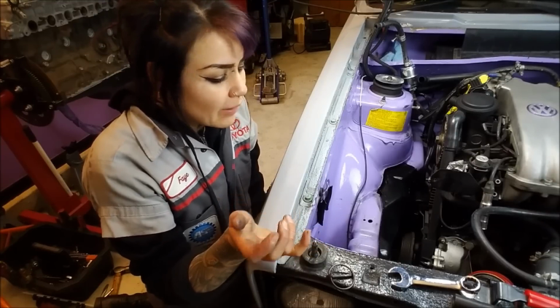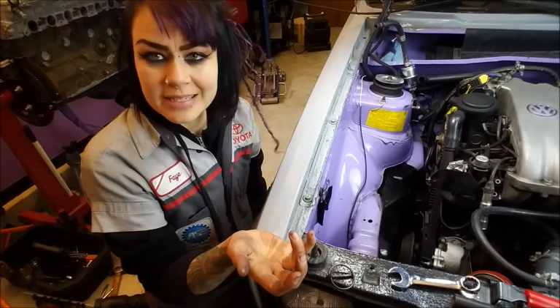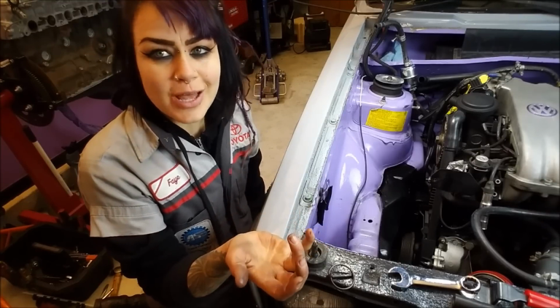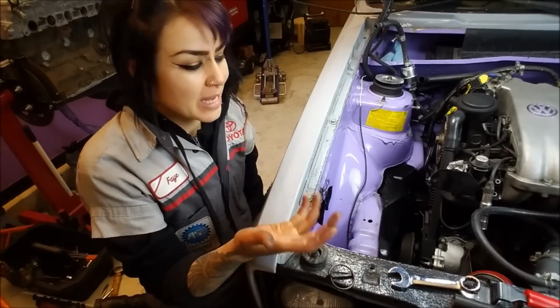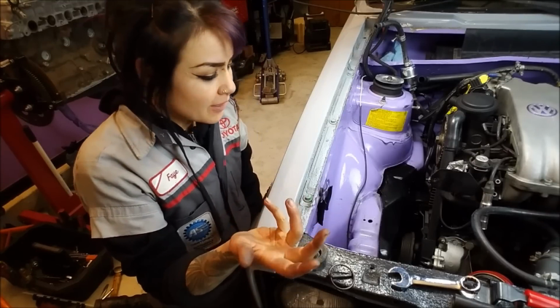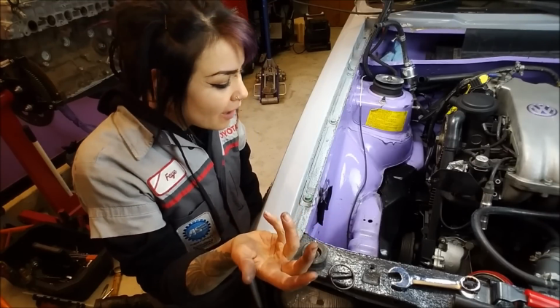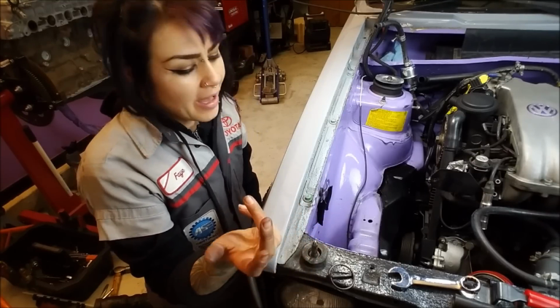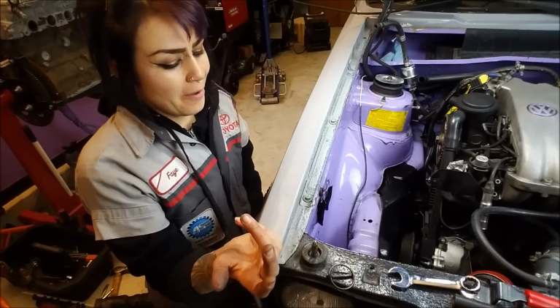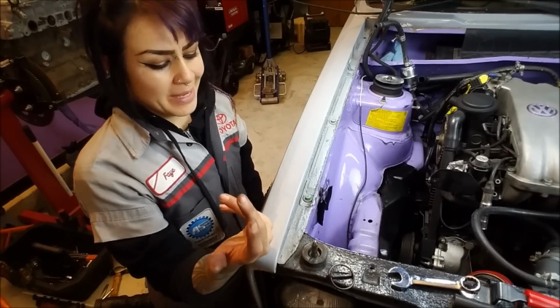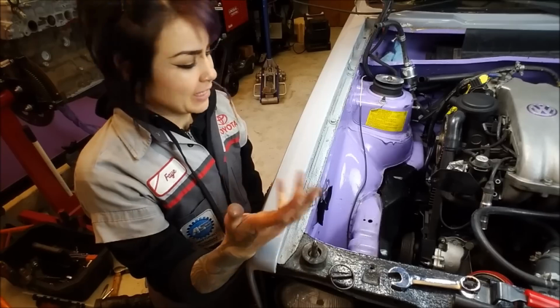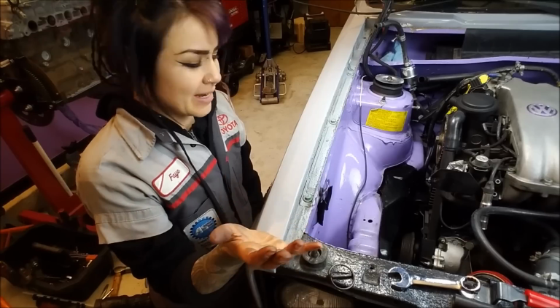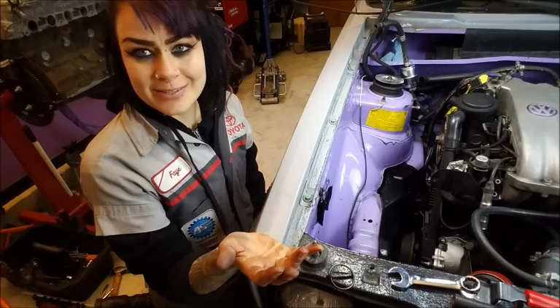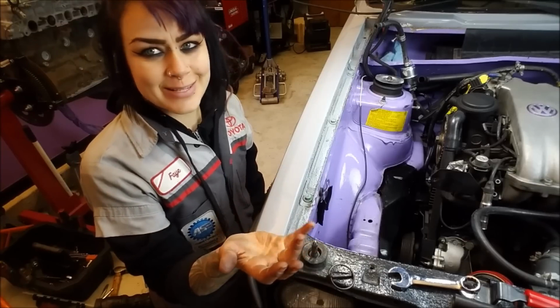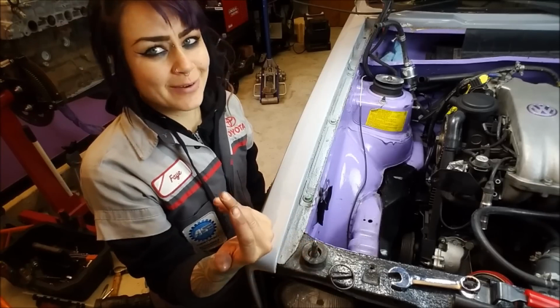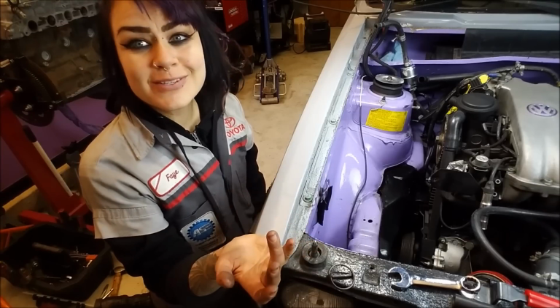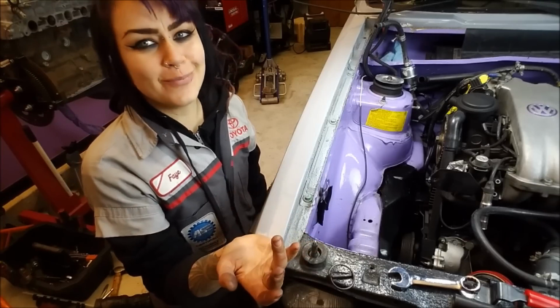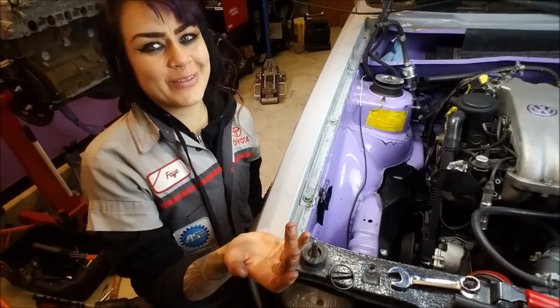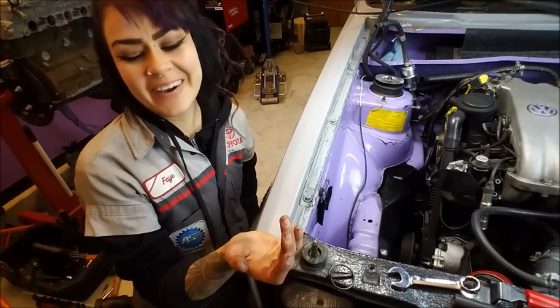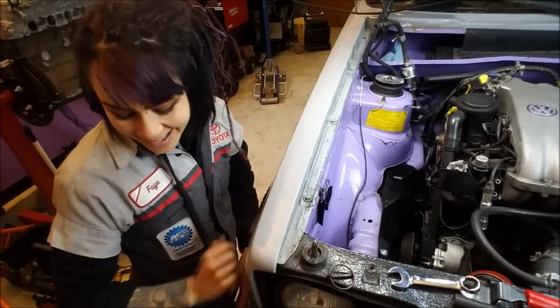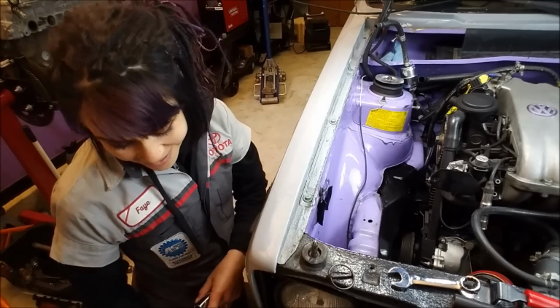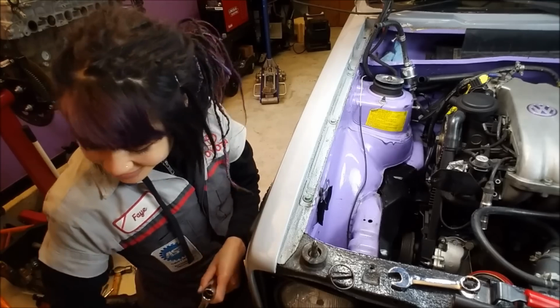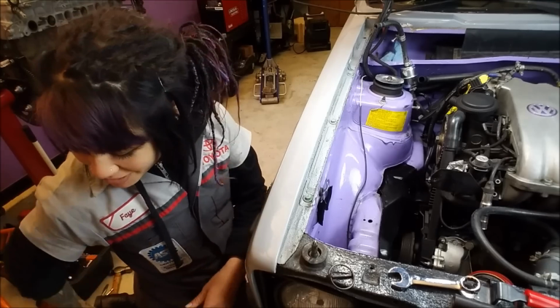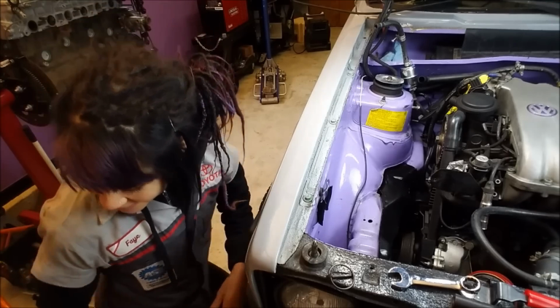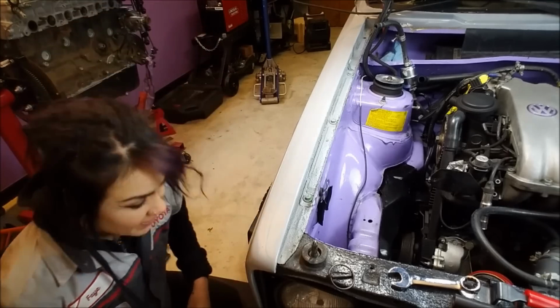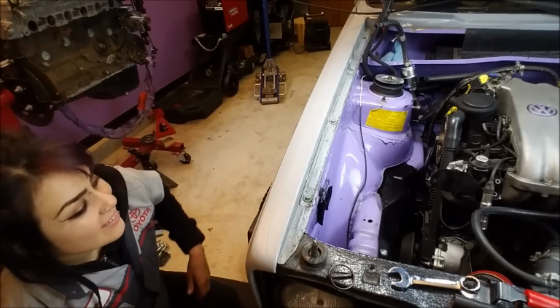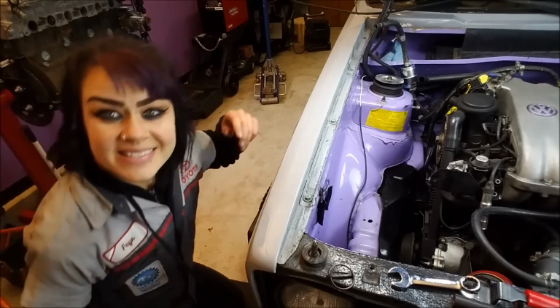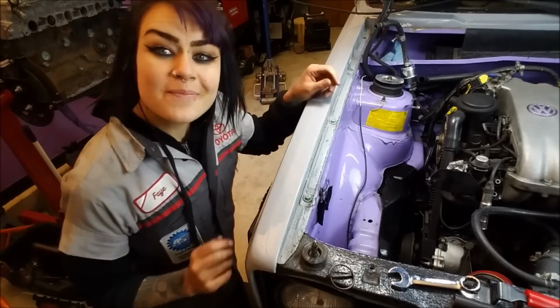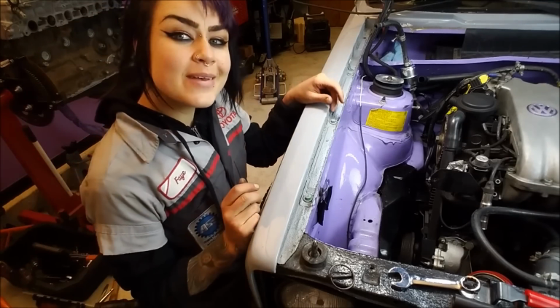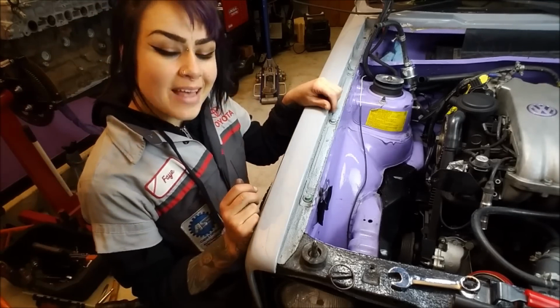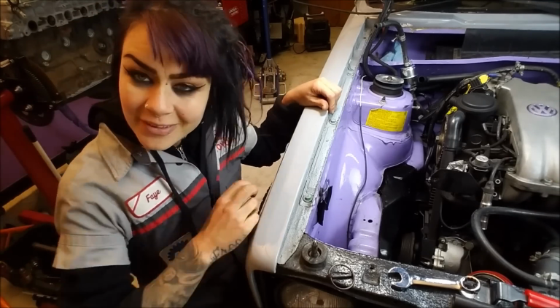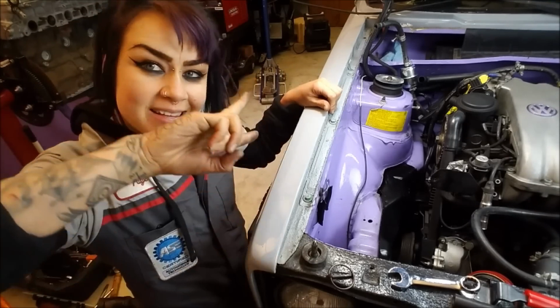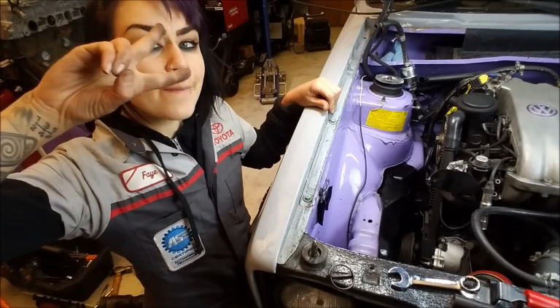You saw me take everything off, so installation is just the reverse of removal — I think you can handle that. I'm going to permanently install my lower timing cover and crank pulley and then start putting everything back together. I hope this was helpful. Thanks y'all, bye.